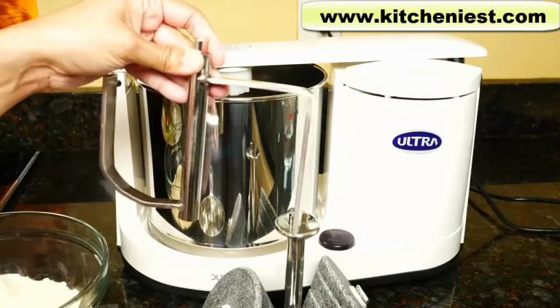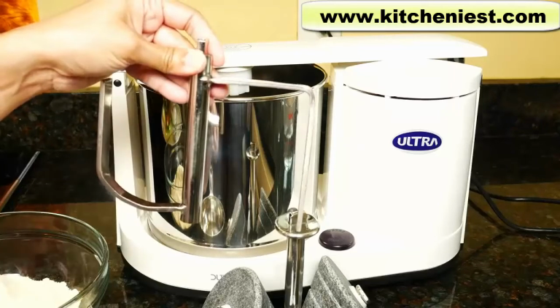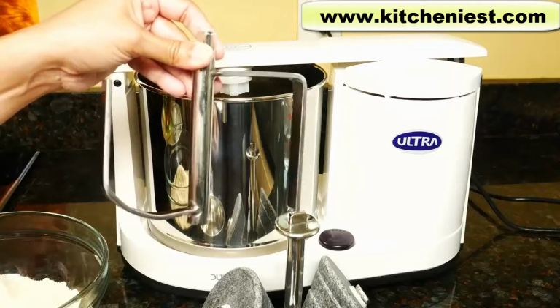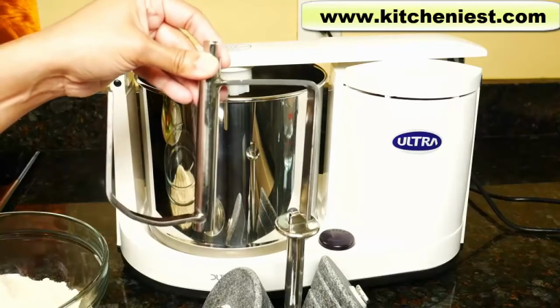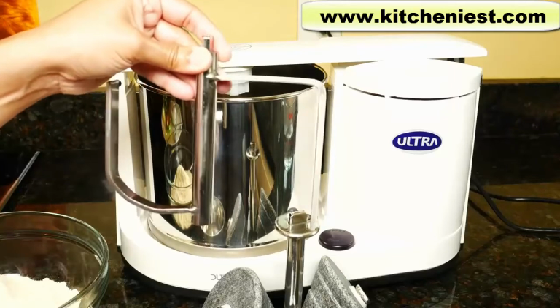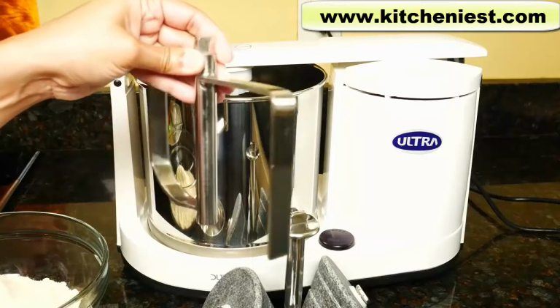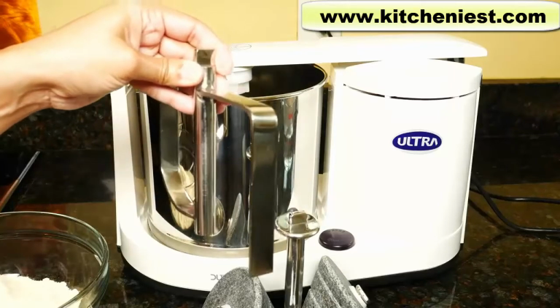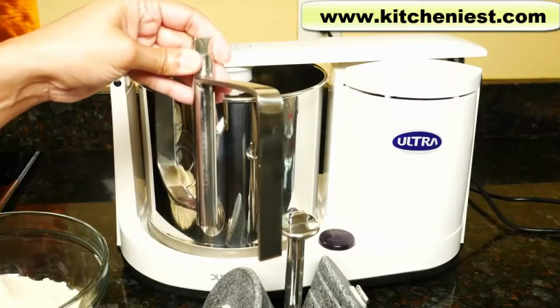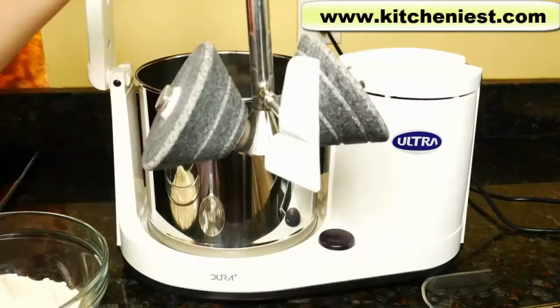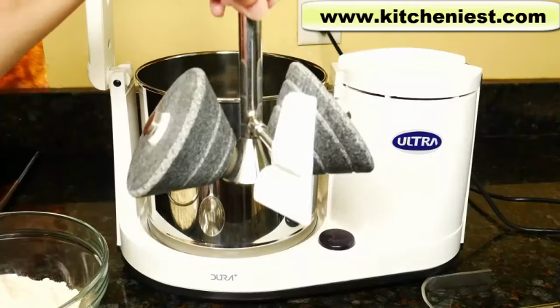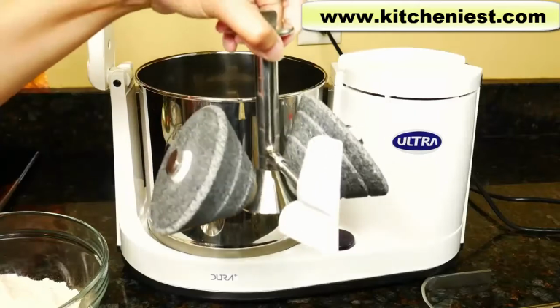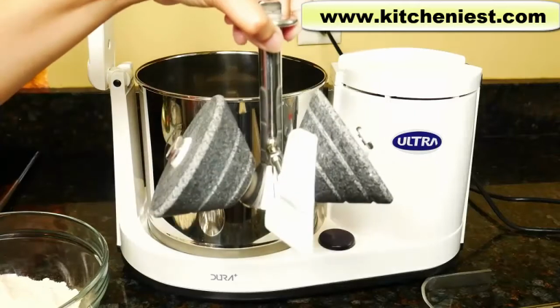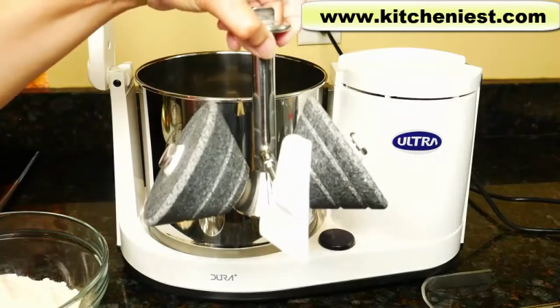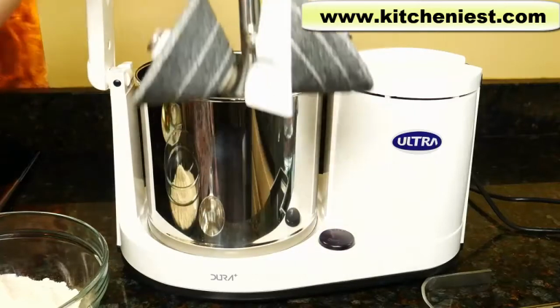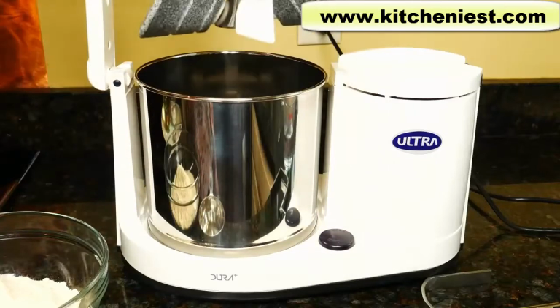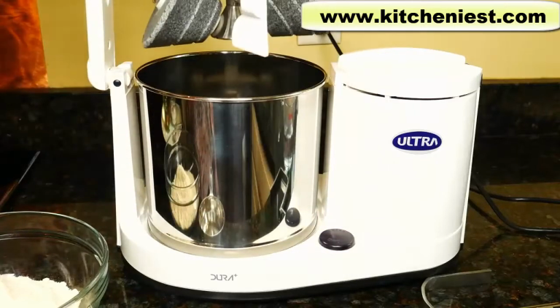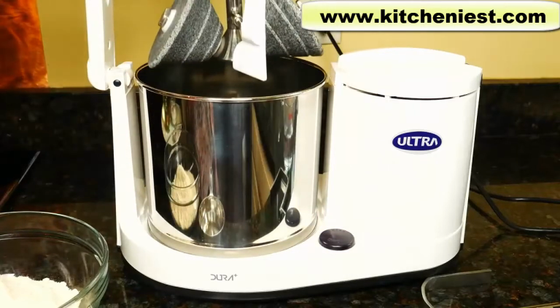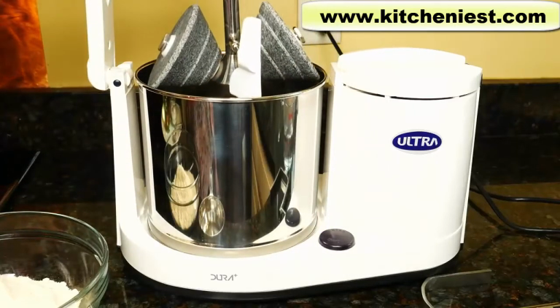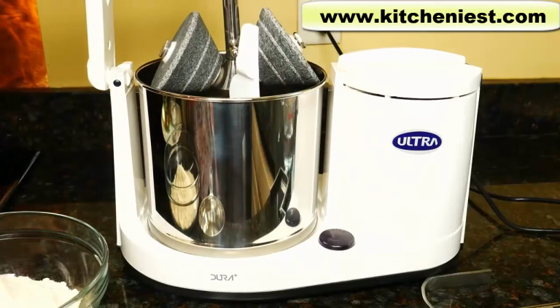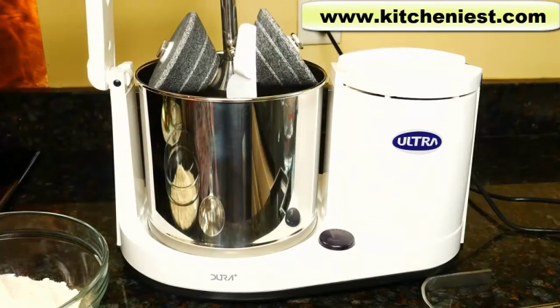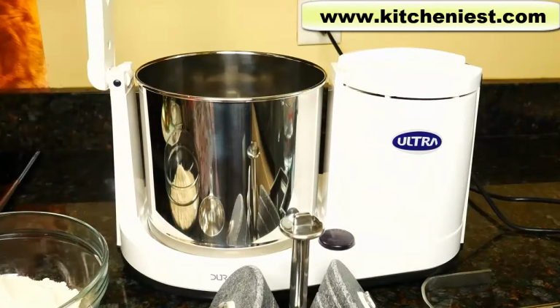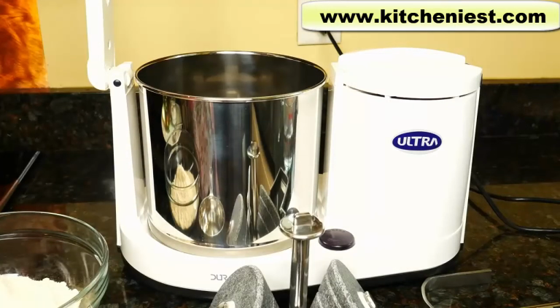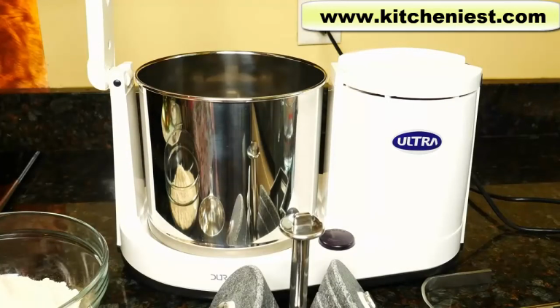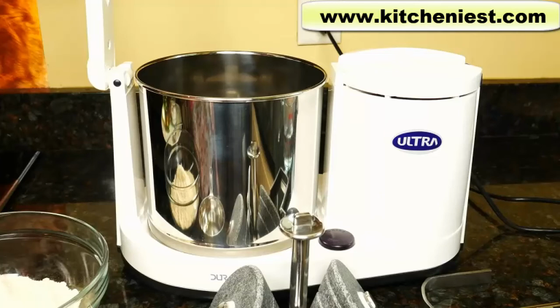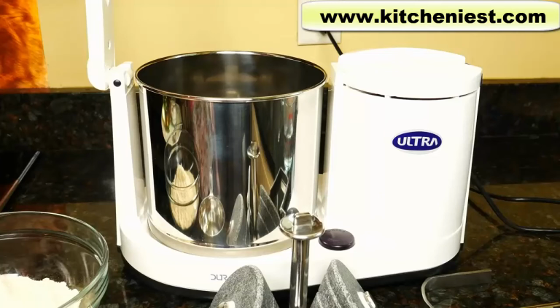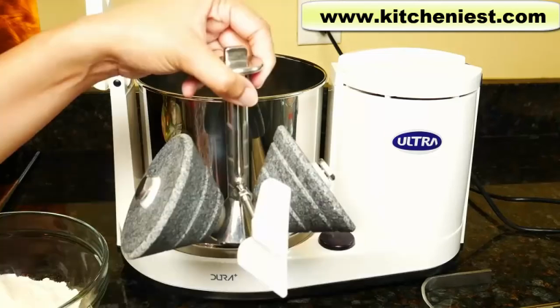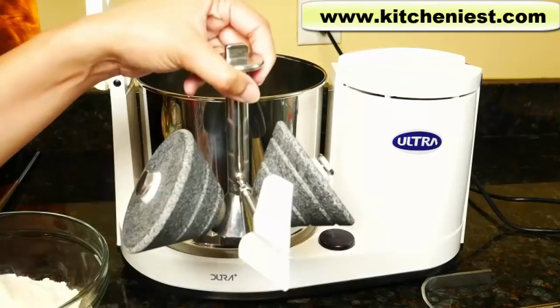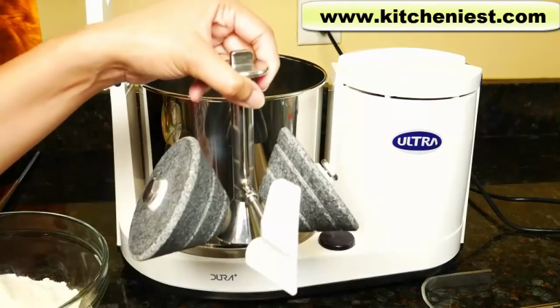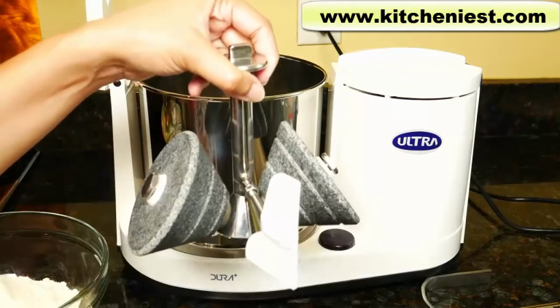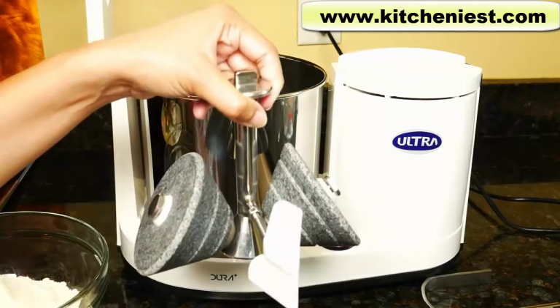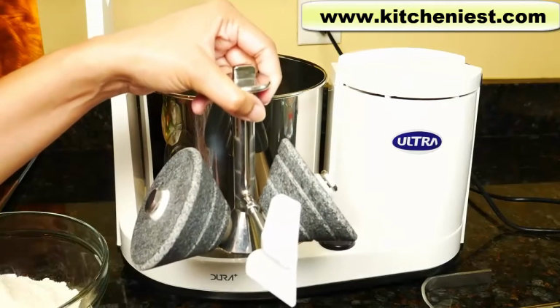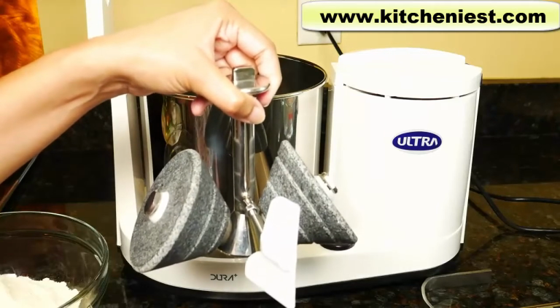The wet grinder comes with an attachment to make the wheat dough. Usually the stone grinders sit inside this container for wet grinding rice and dal. Take the stone grinders out to make the wheat dough.